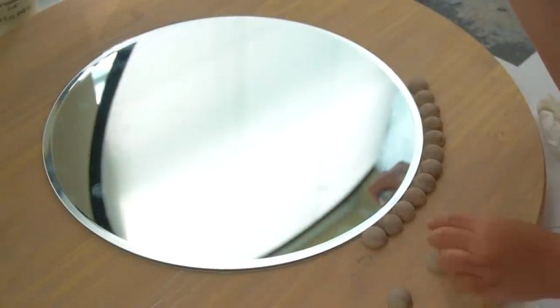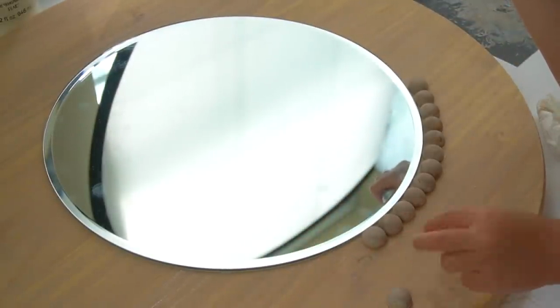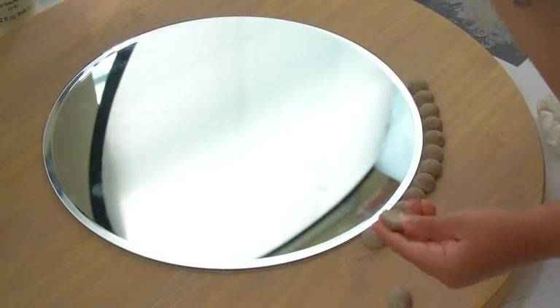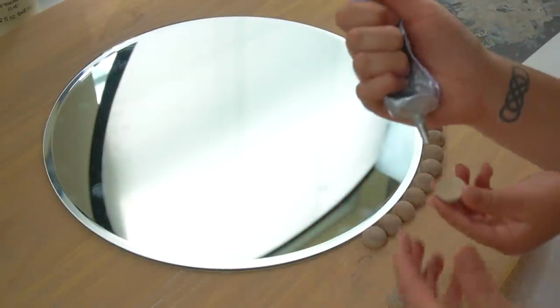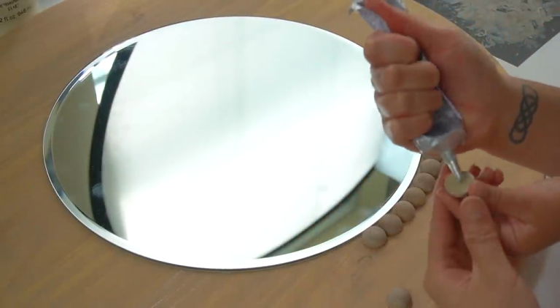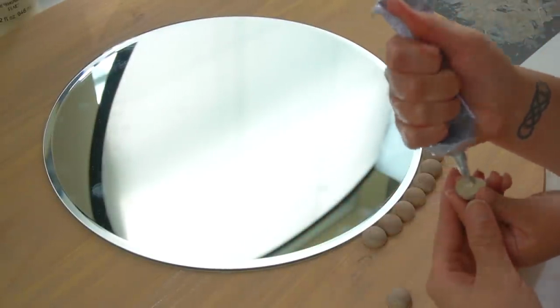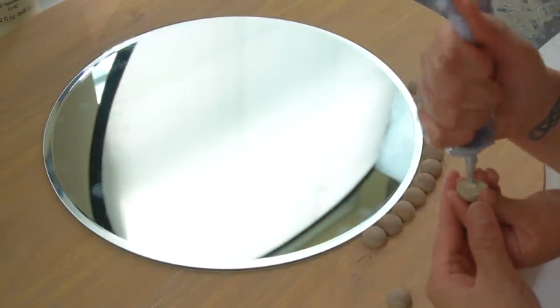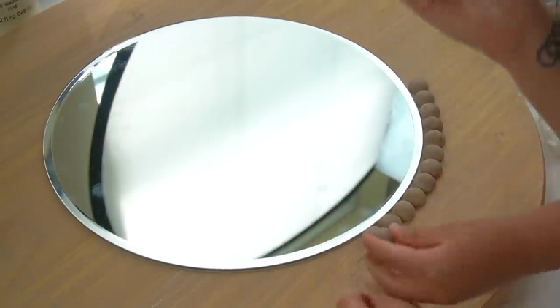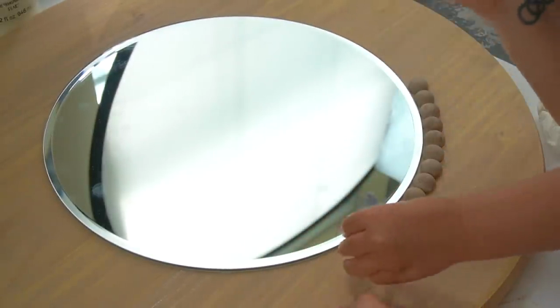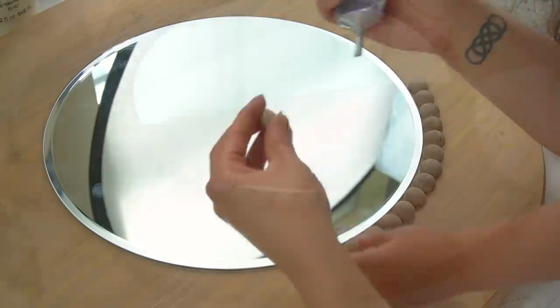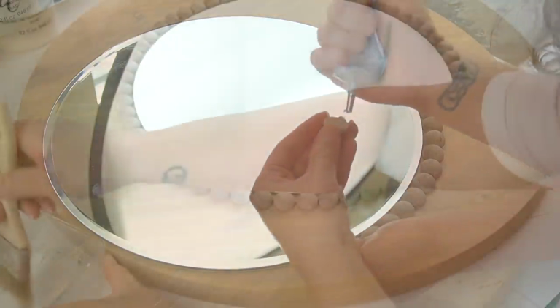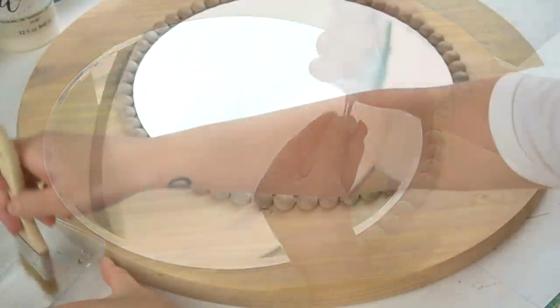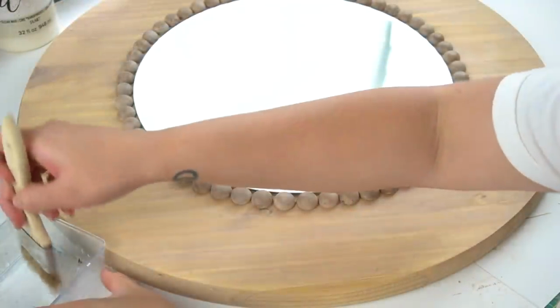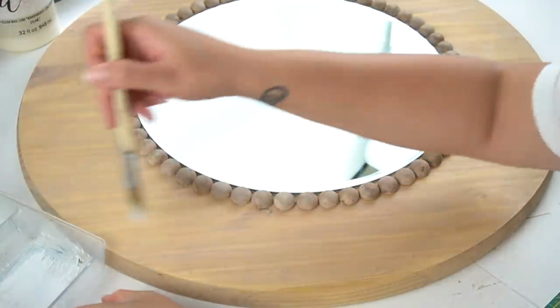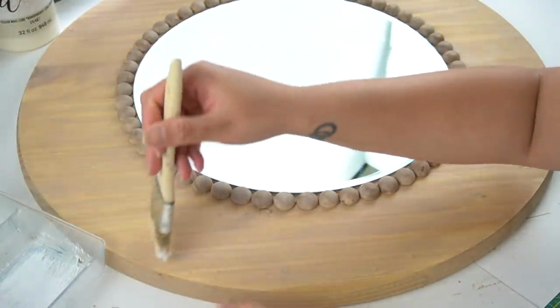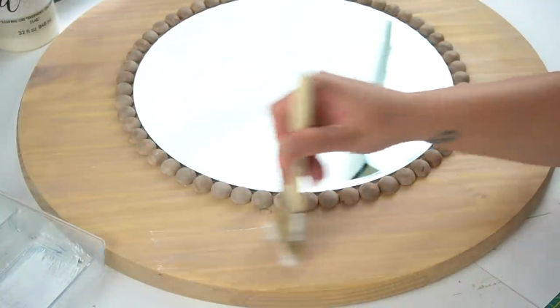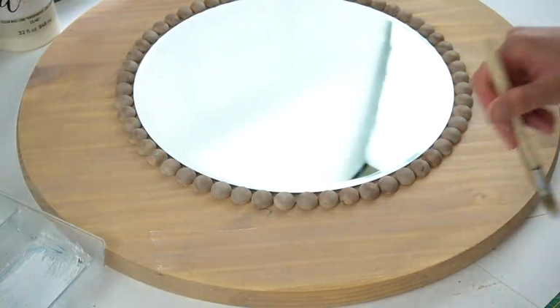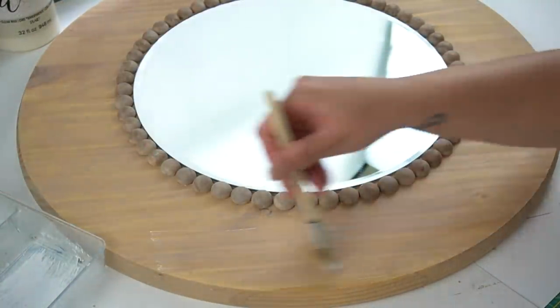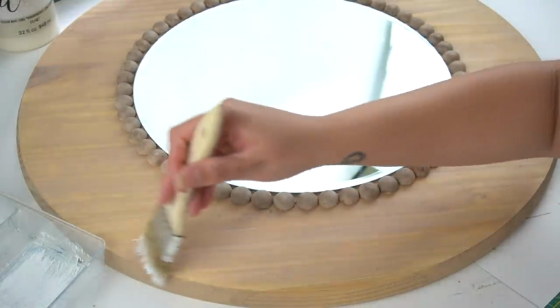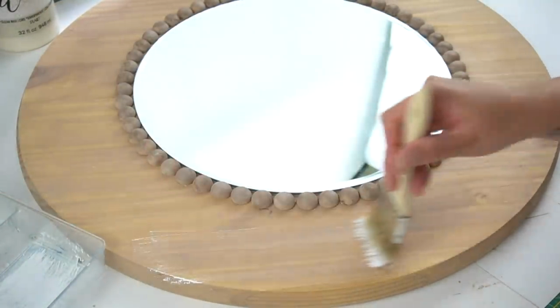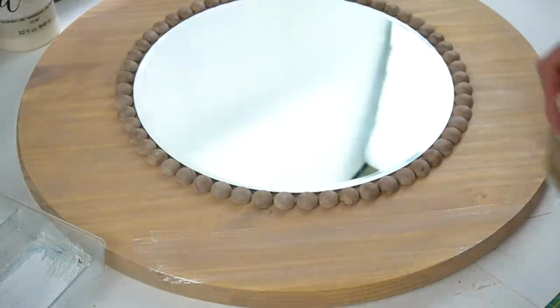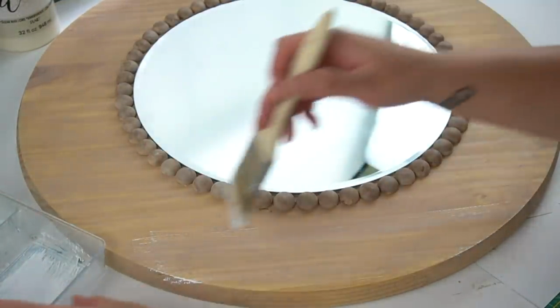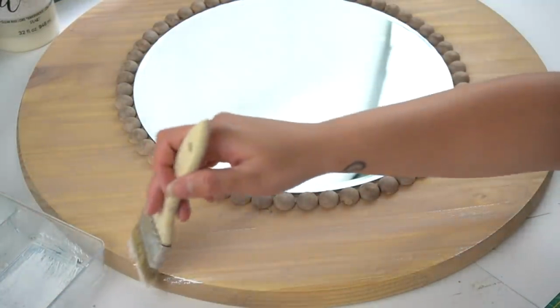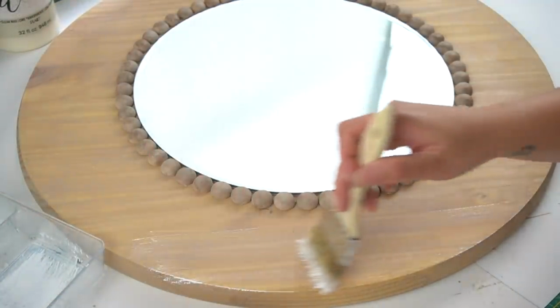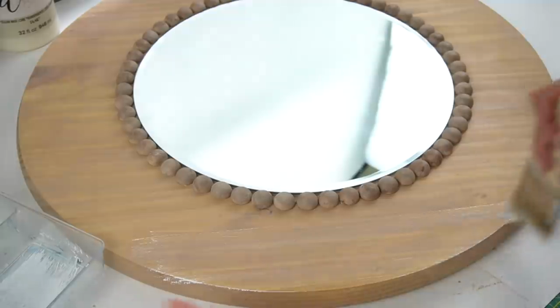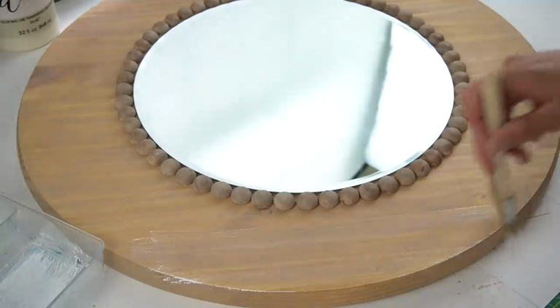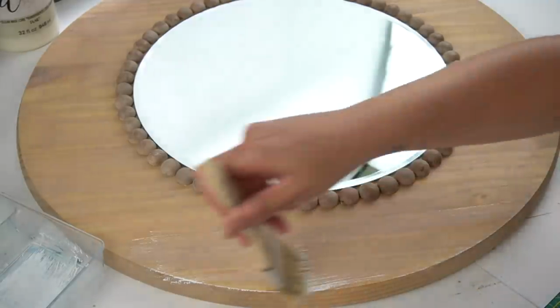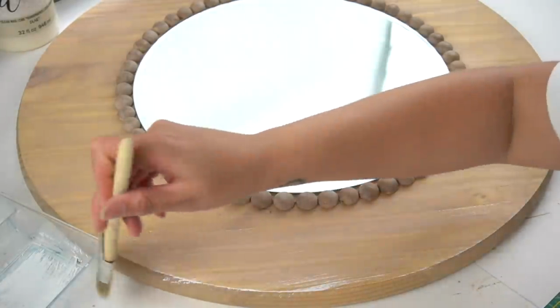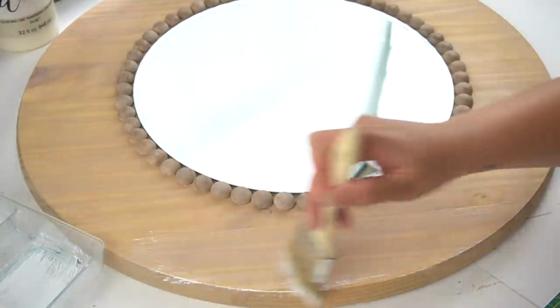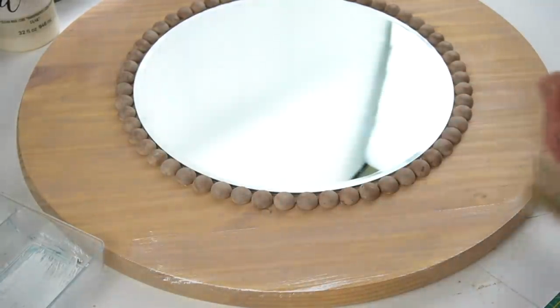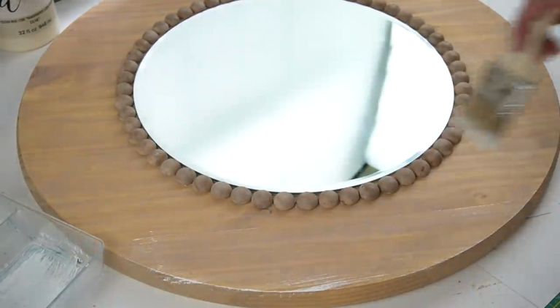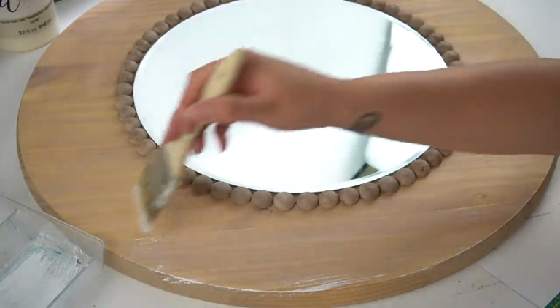Ideally you do want the beads to fully dry before going on to the next step, which is dry brushing white, because if not you run the risk of them shifting when you paint them.